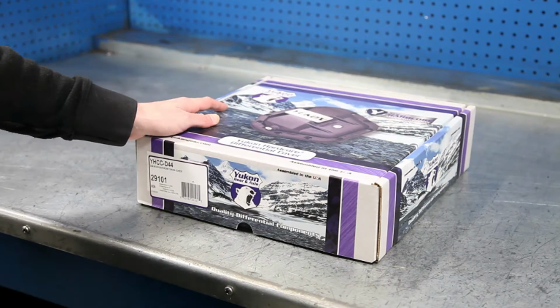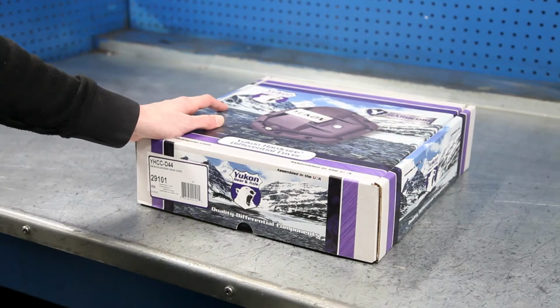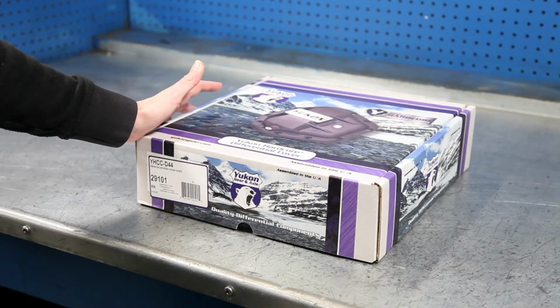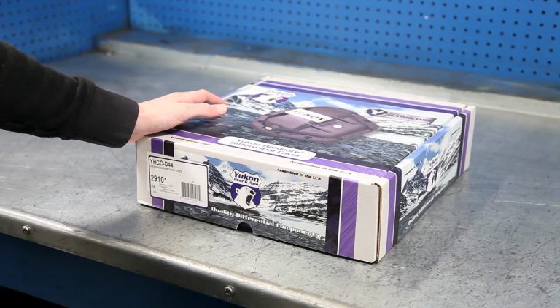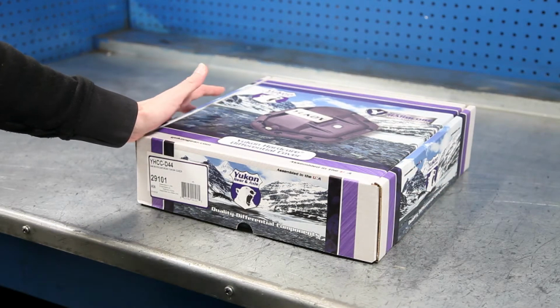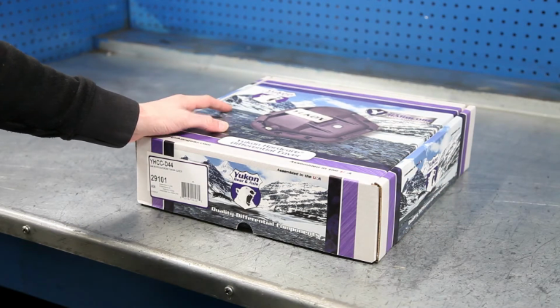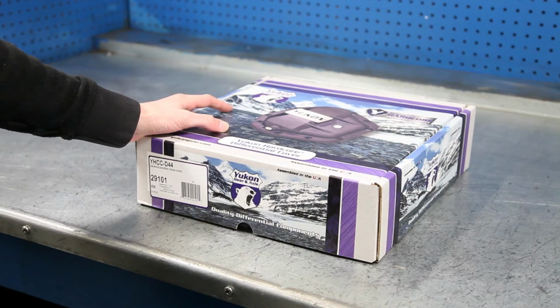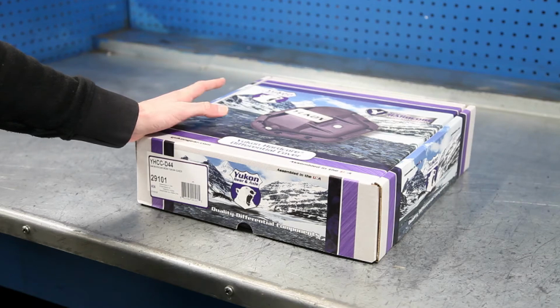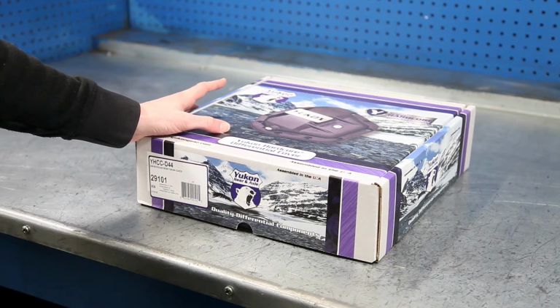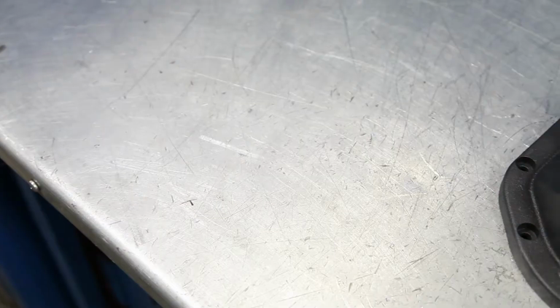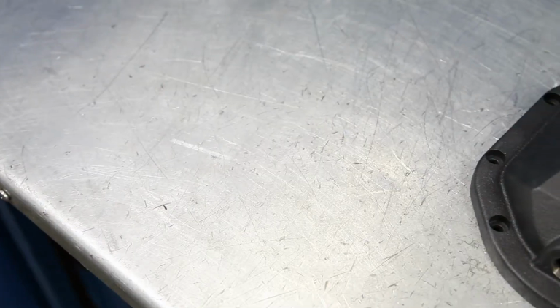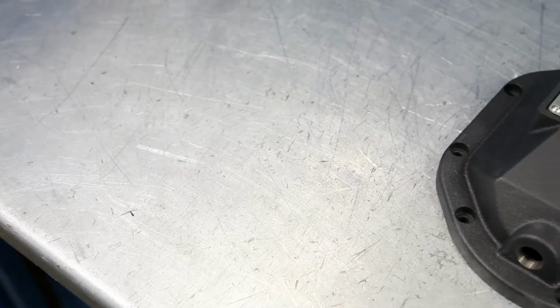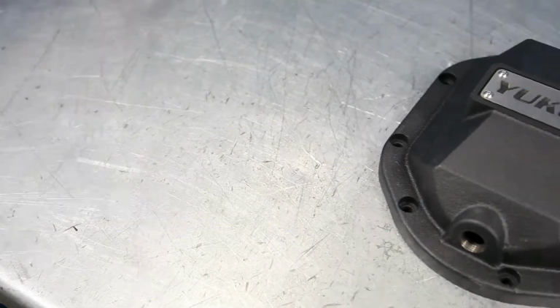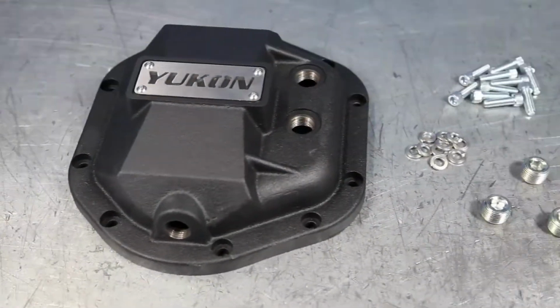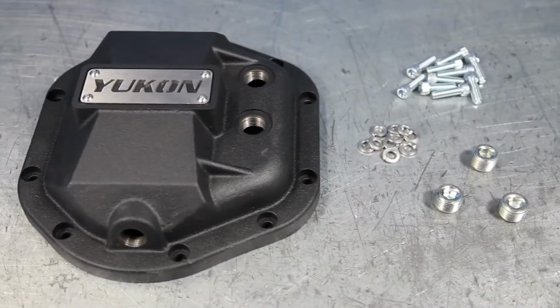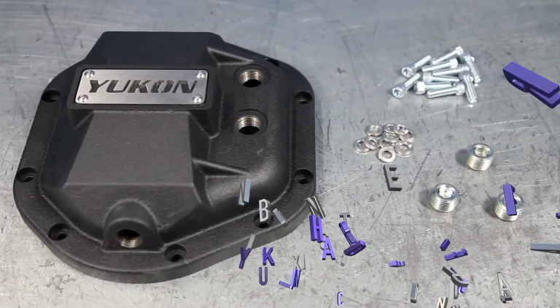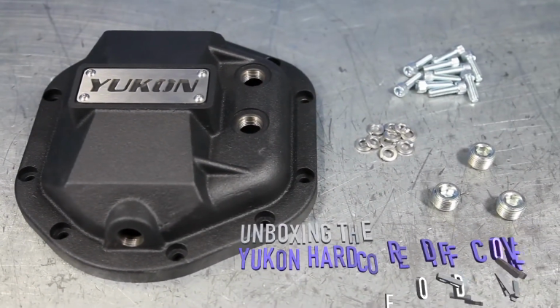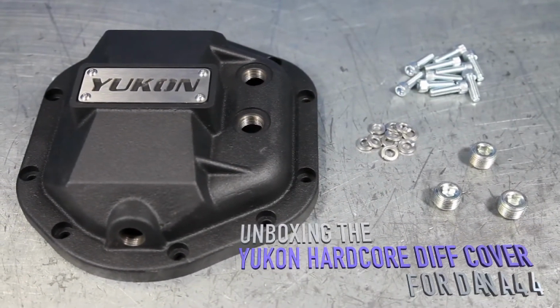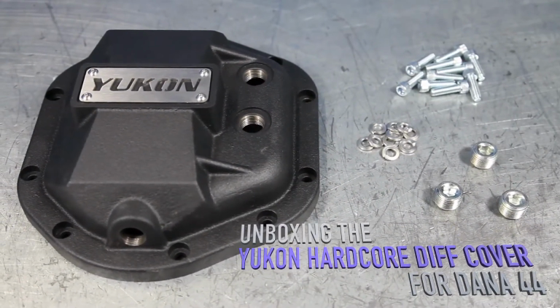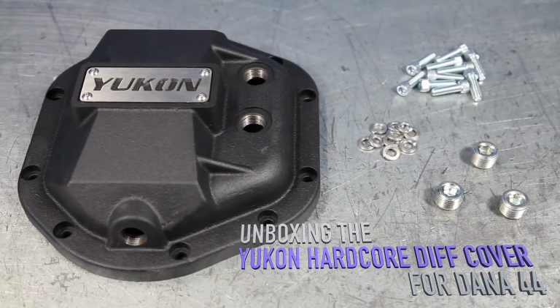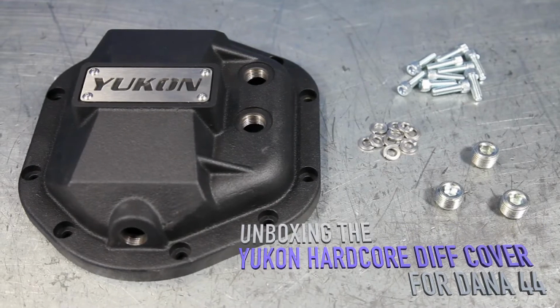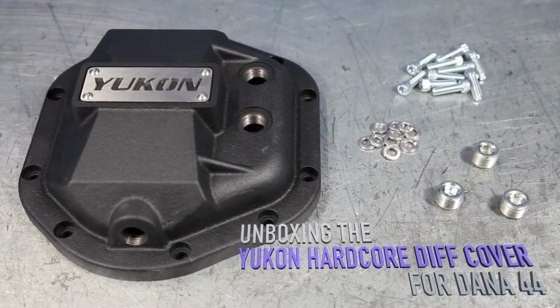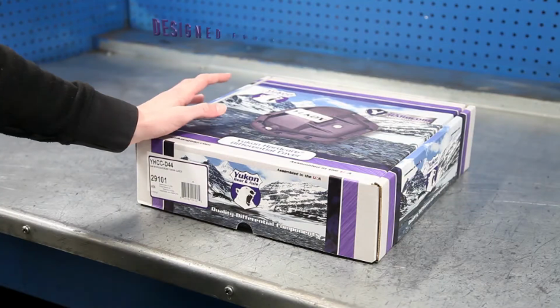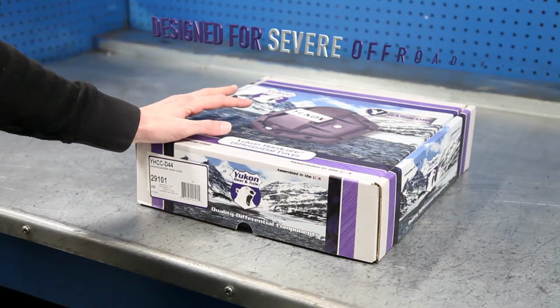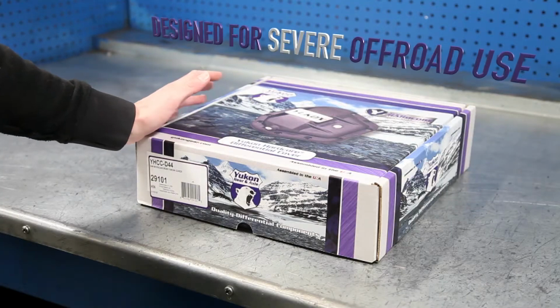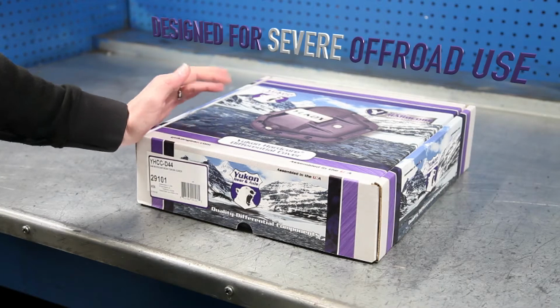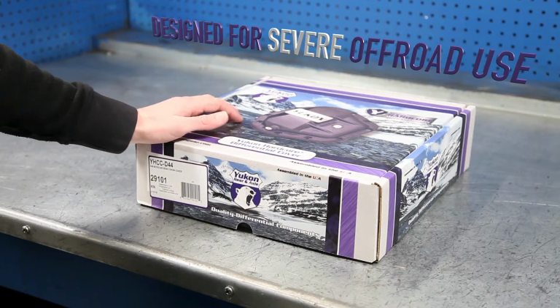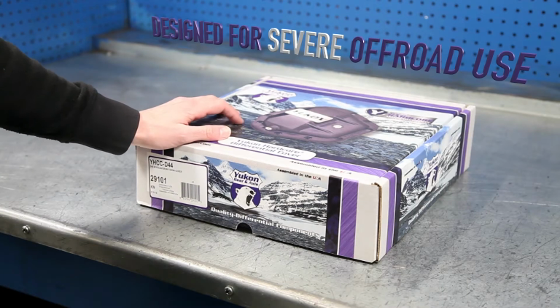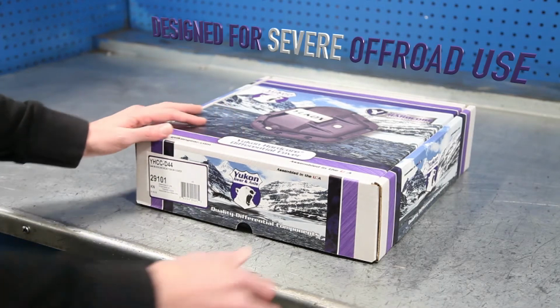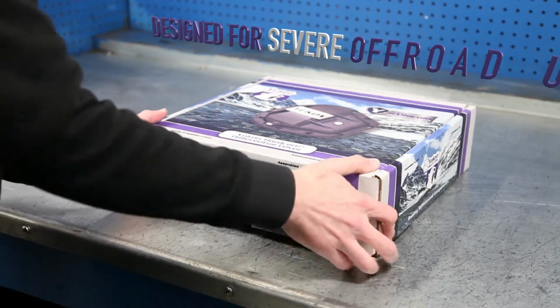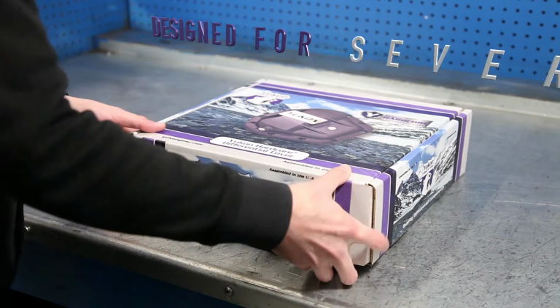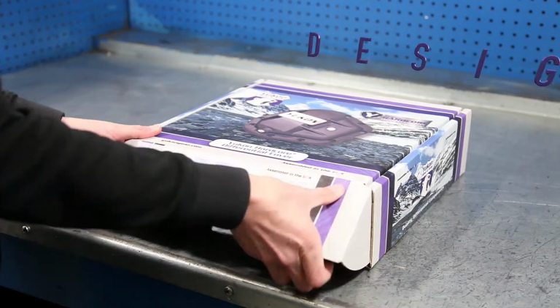Hey guys, welcome to our unboxing video of the Yukon Hardcore Differential Cover for Dana 44. This is a heavy duty diff cover designed for severe off-road use, including Ultra 4 Racing. Make the Yukon Hardcore Diff Cover your trusted protection for your differential.